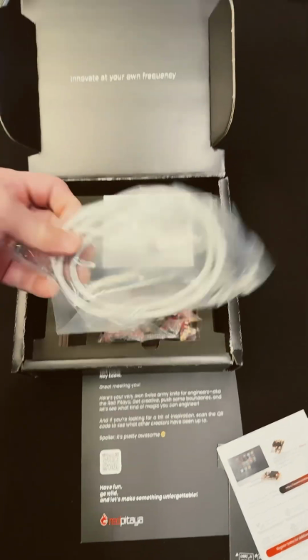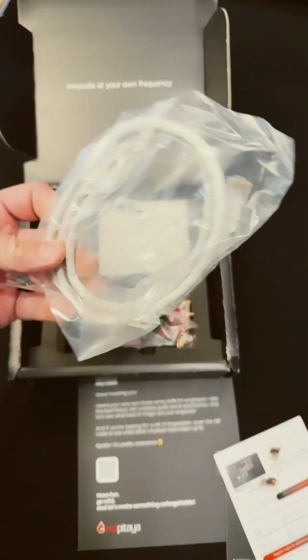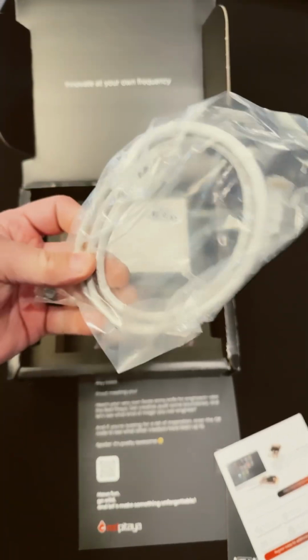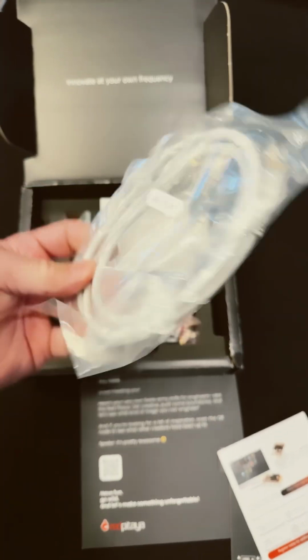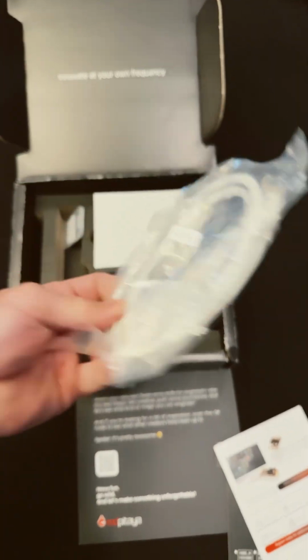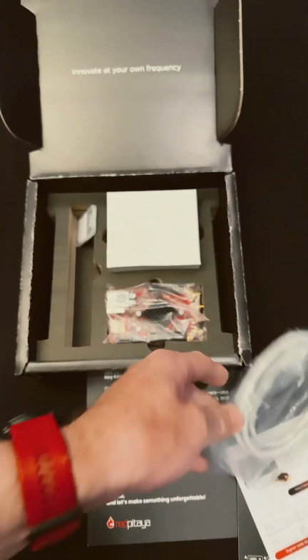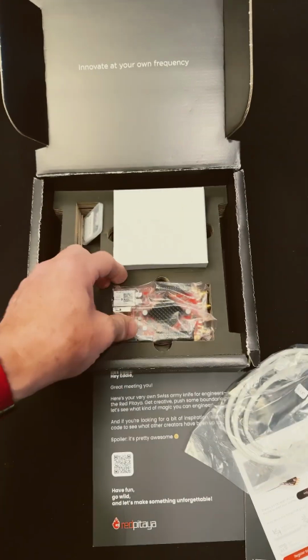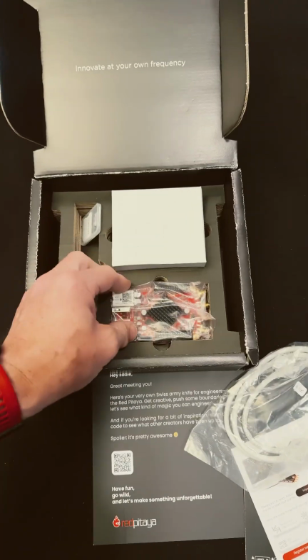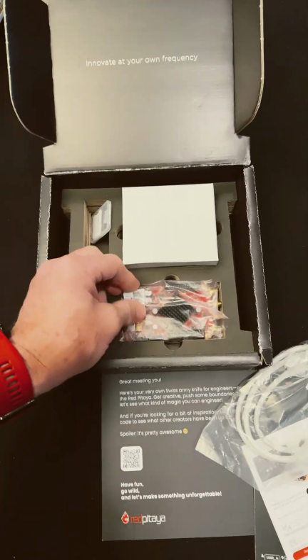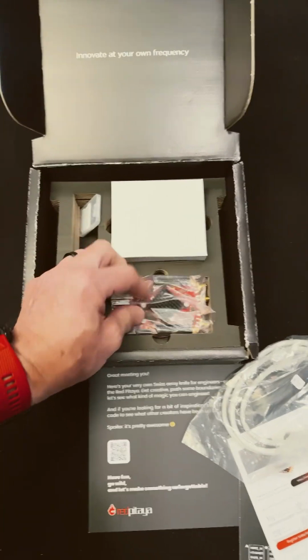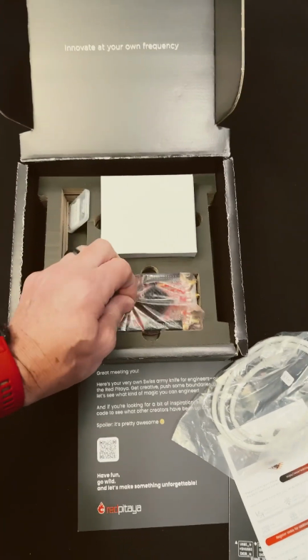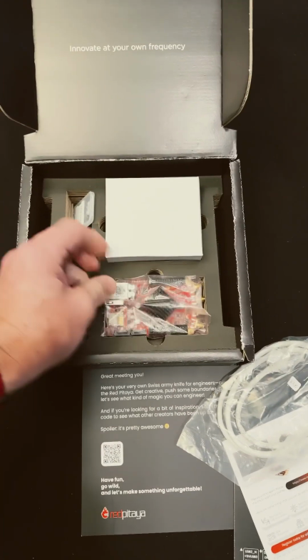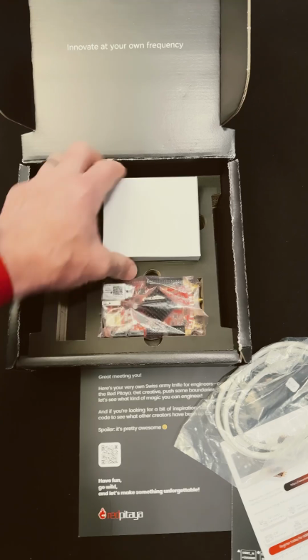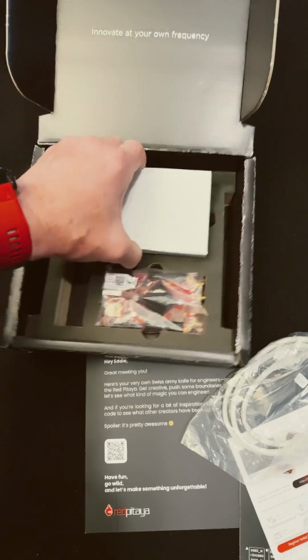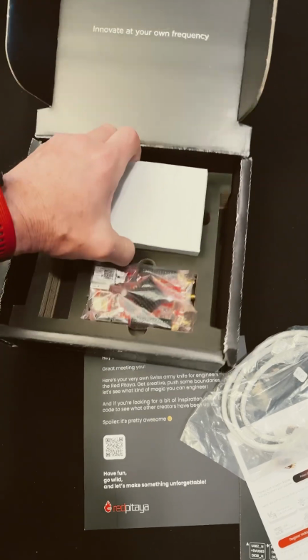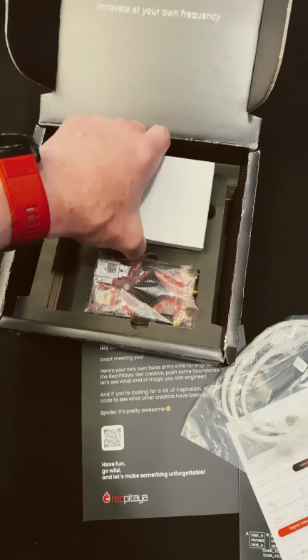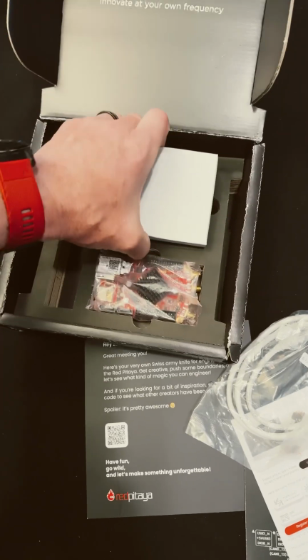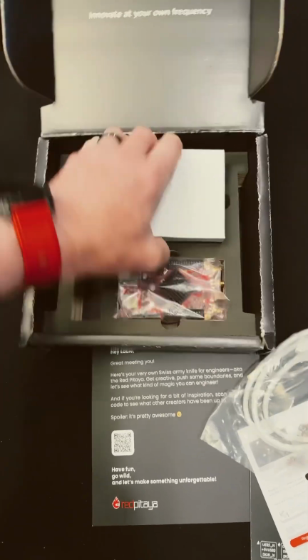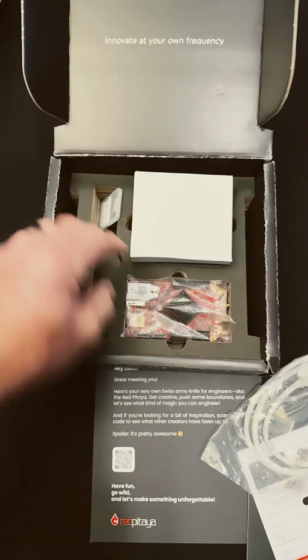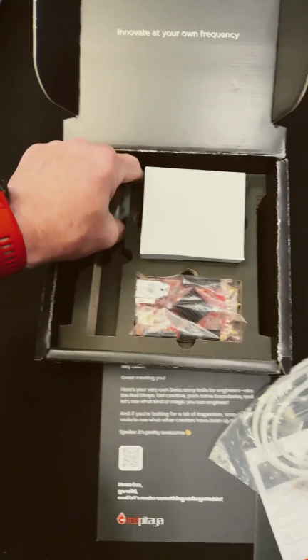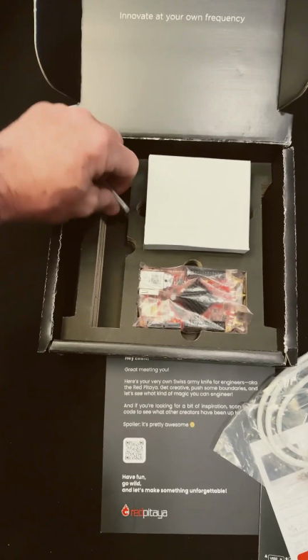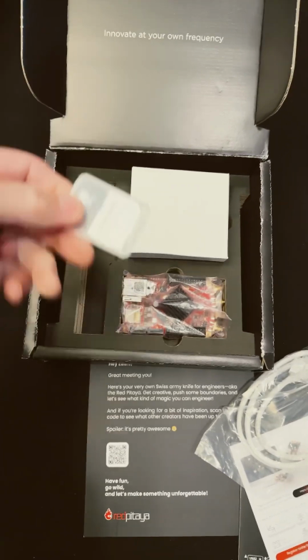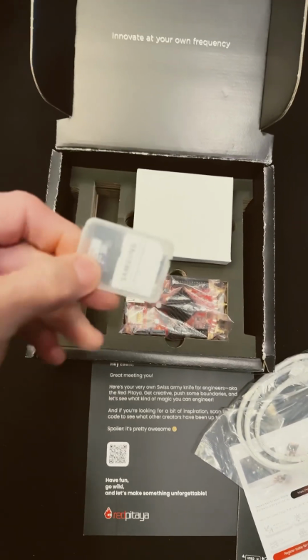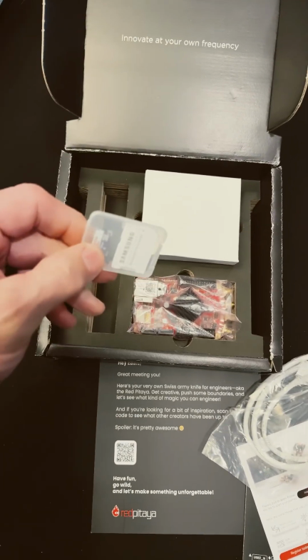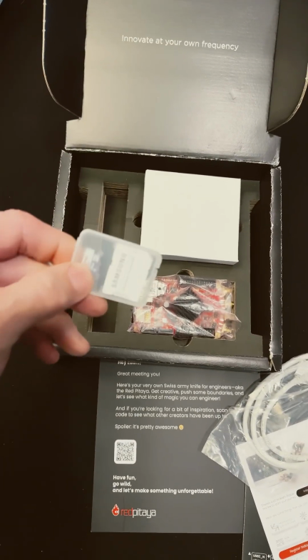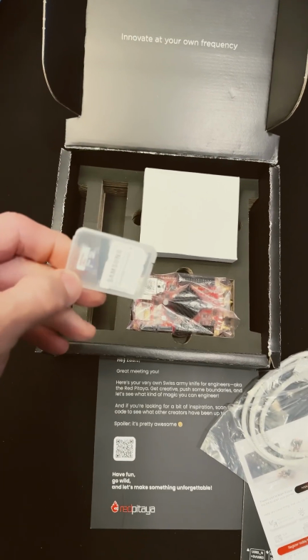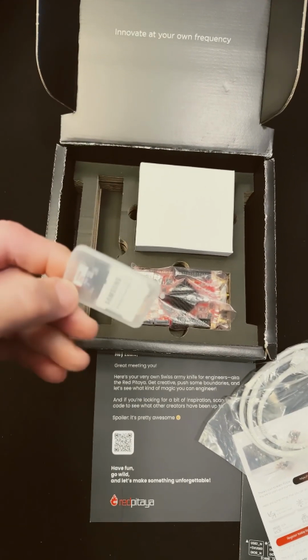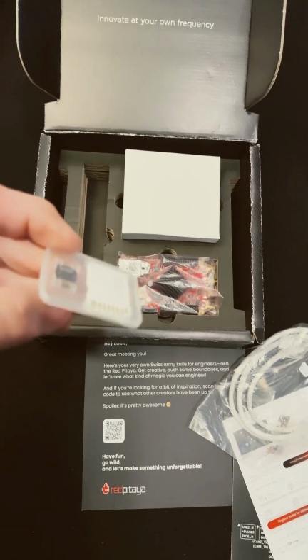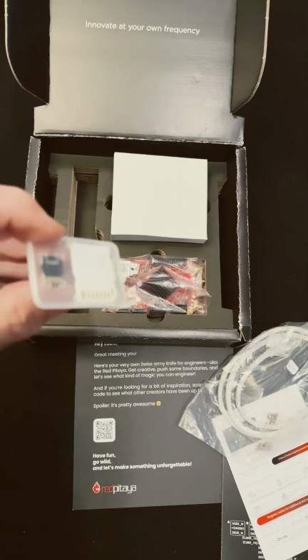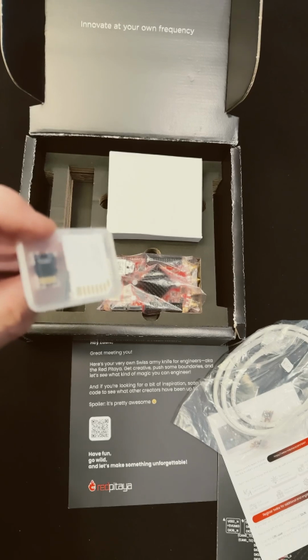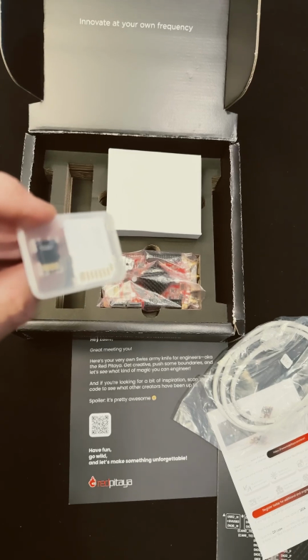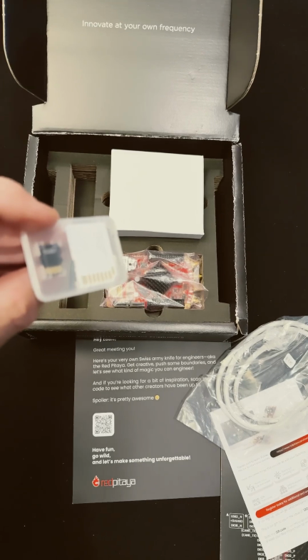We've got our Ethernet cable, and we've got a Red Patea, and this is a power source. Here, let me pull it out. We've got the little memory card, so you get everything you need to get started.